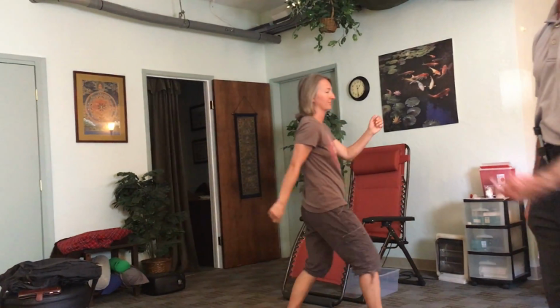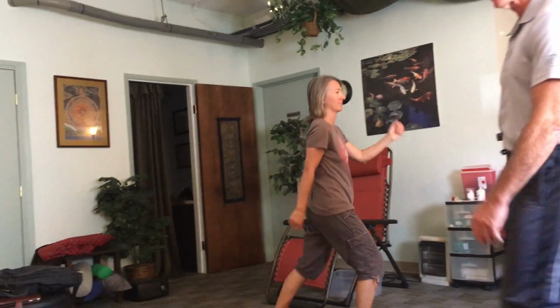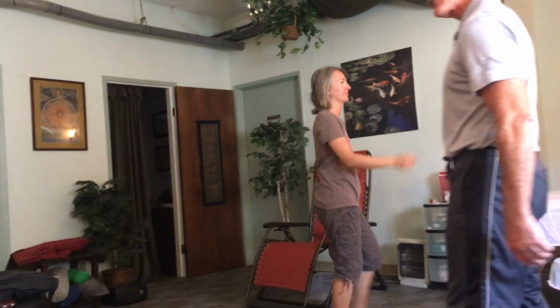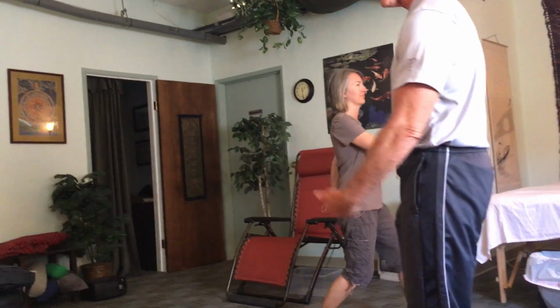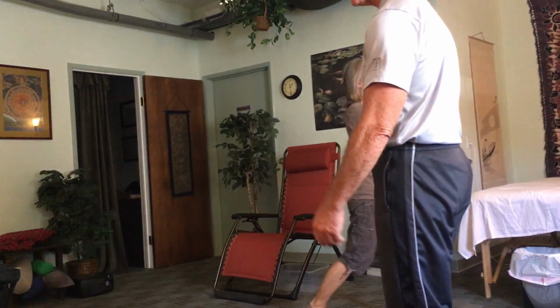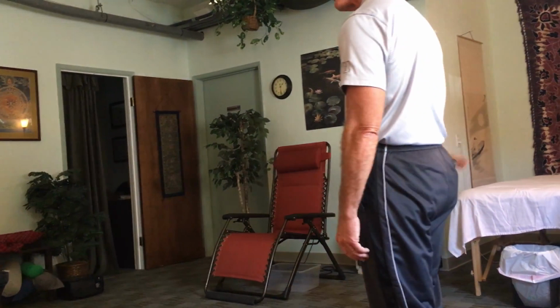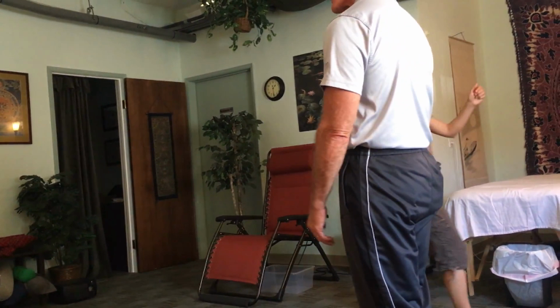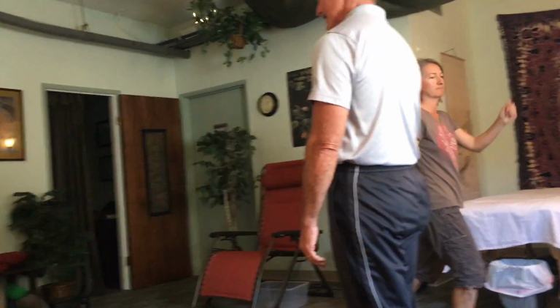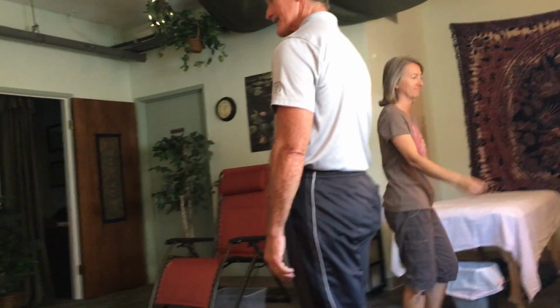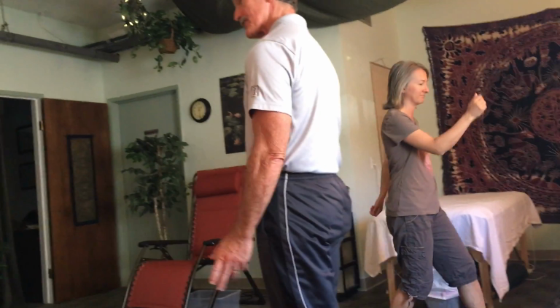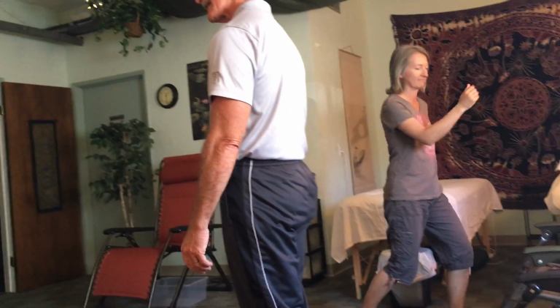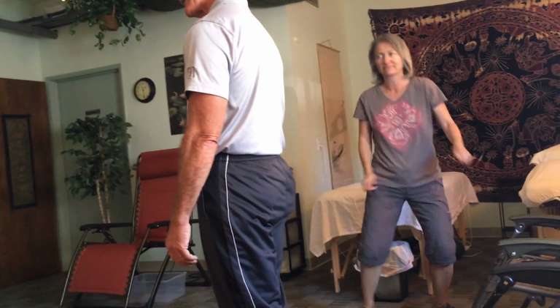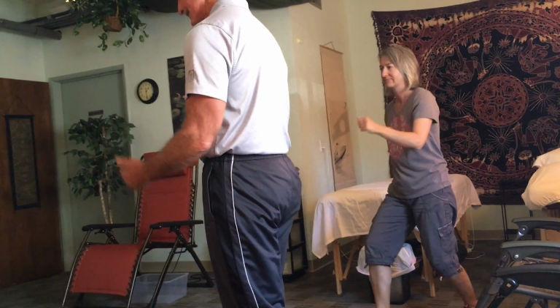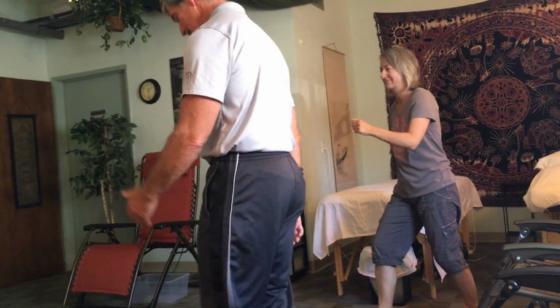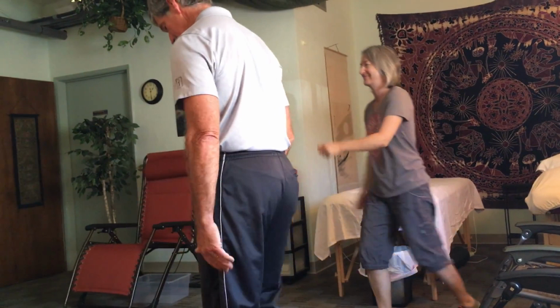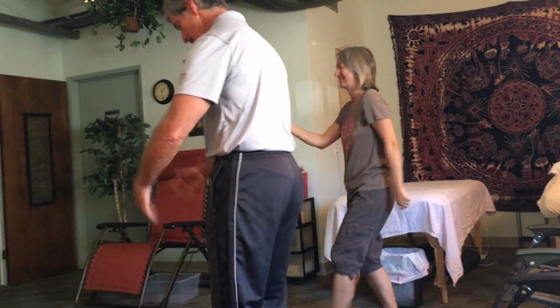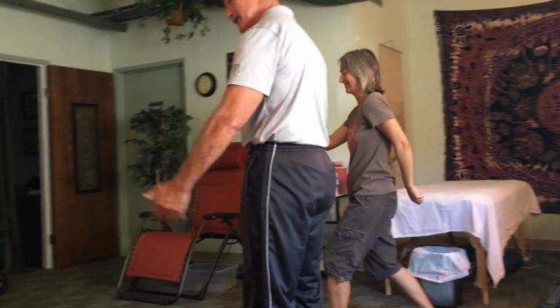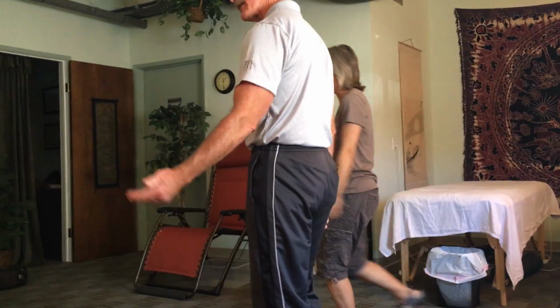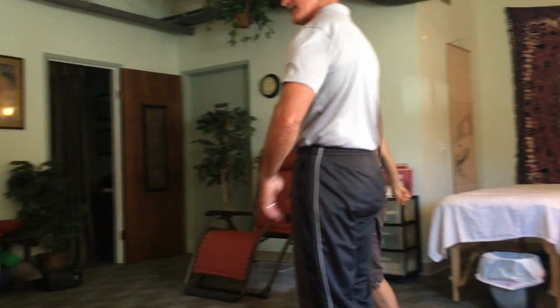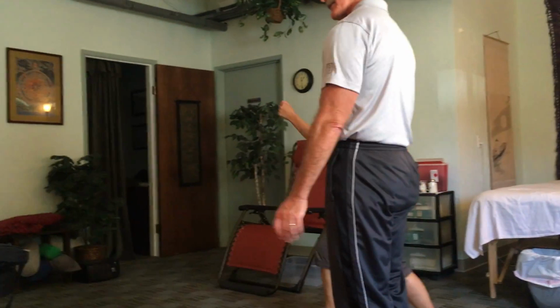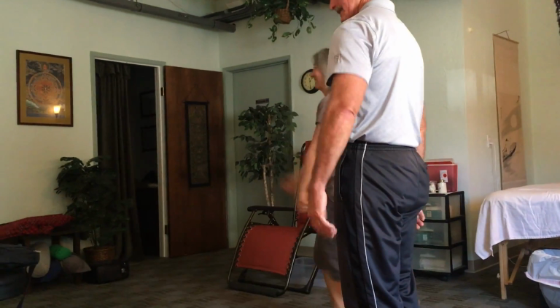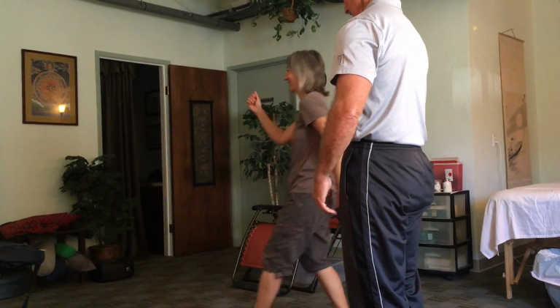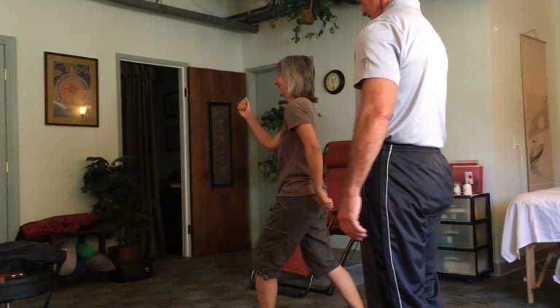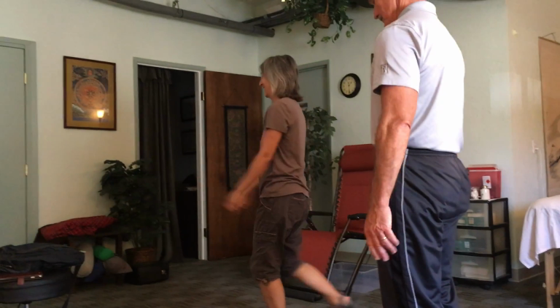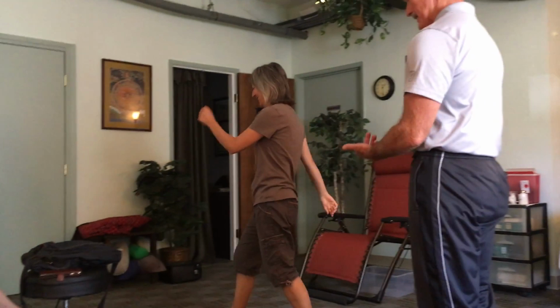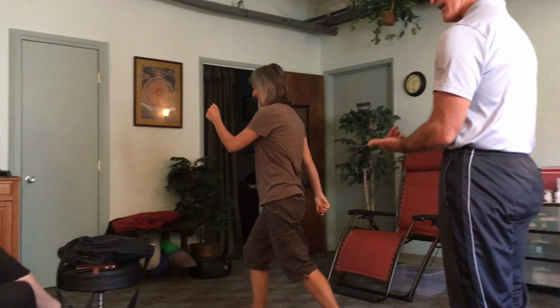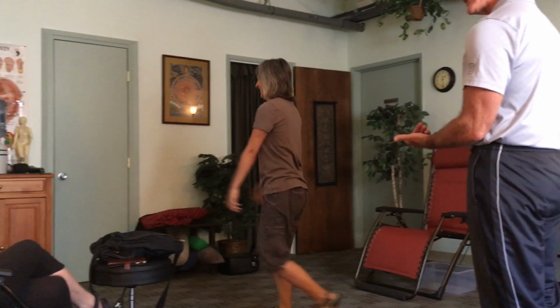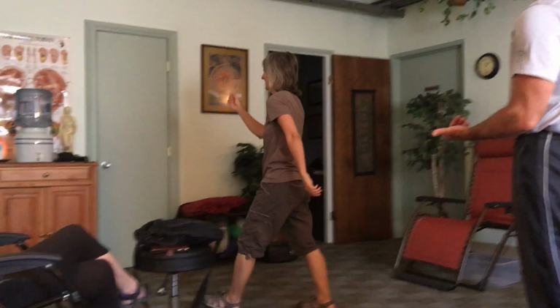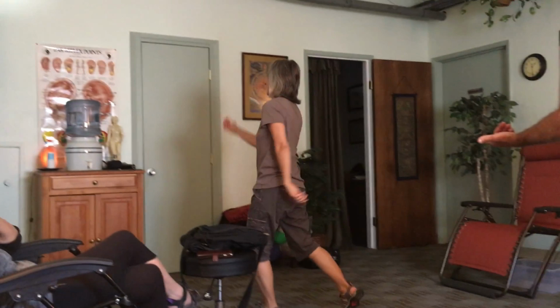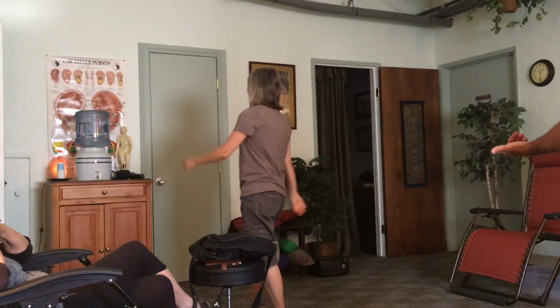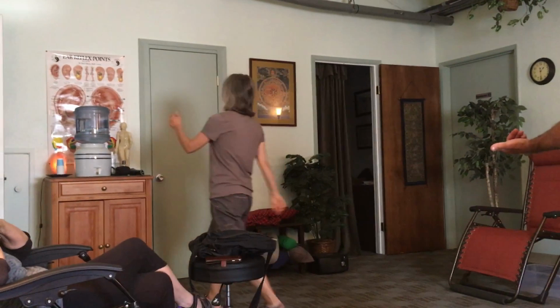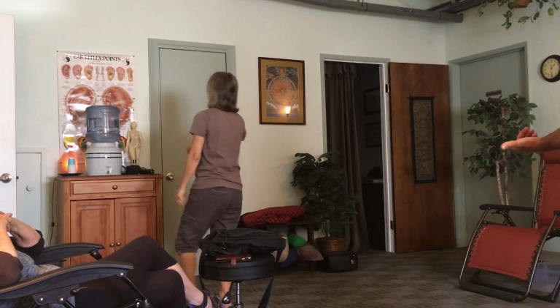She started clicking into it. Once you start, she's going to start dancing pretty soon. But she just said she couldn't do it — now she's doing it.